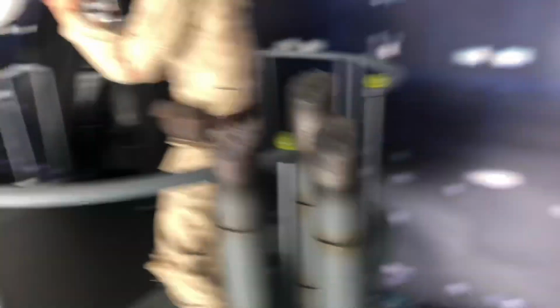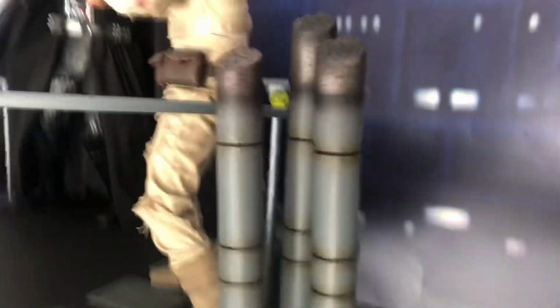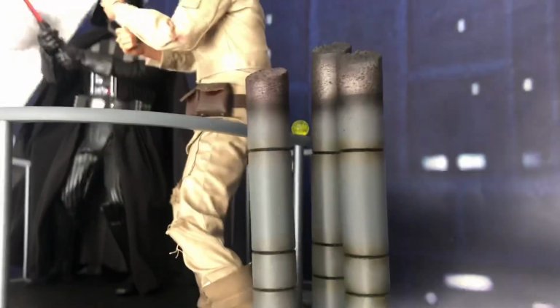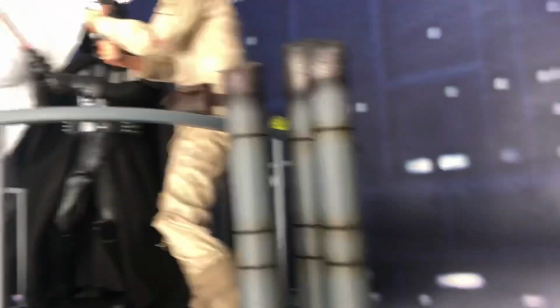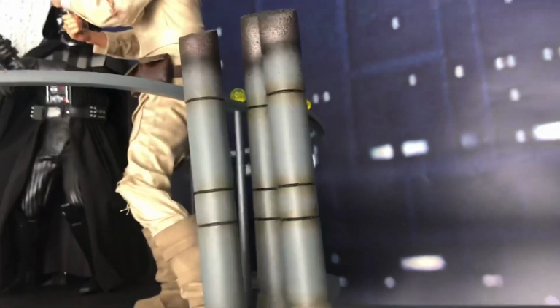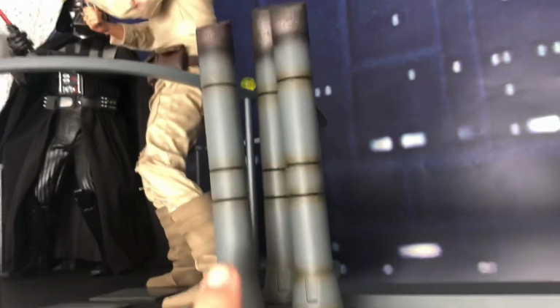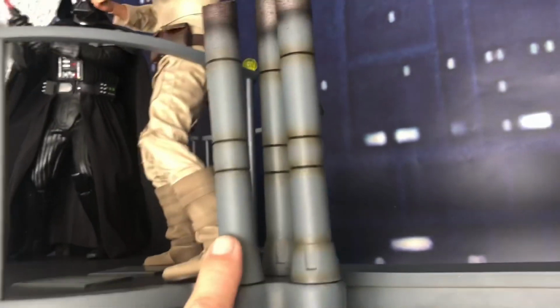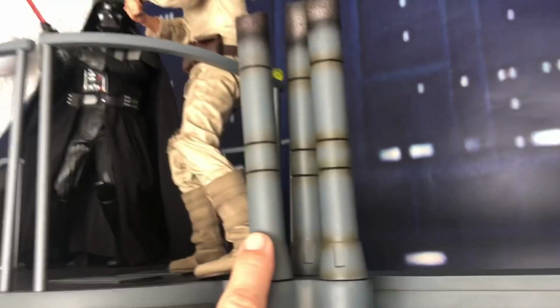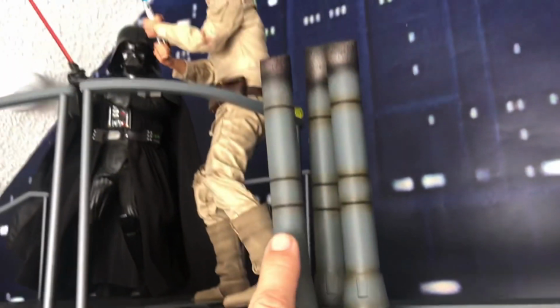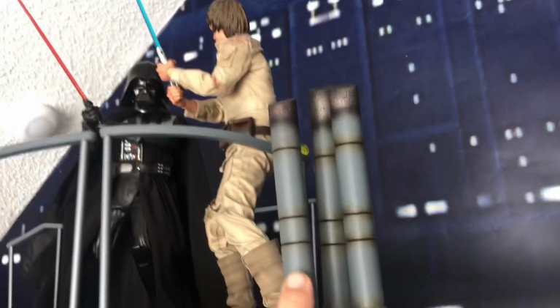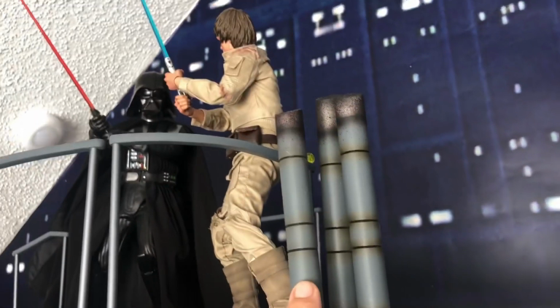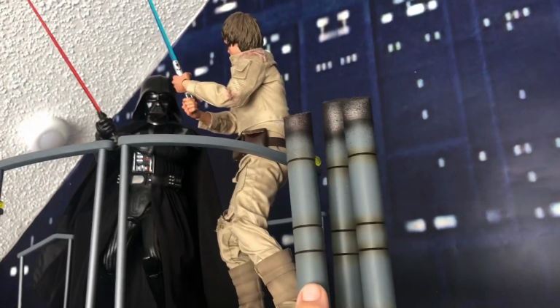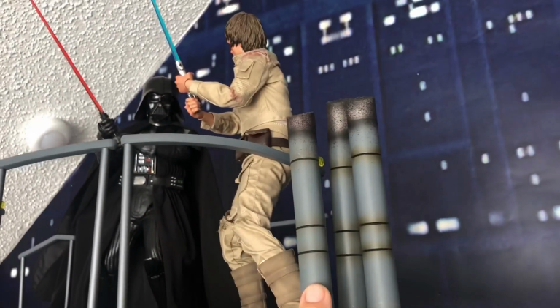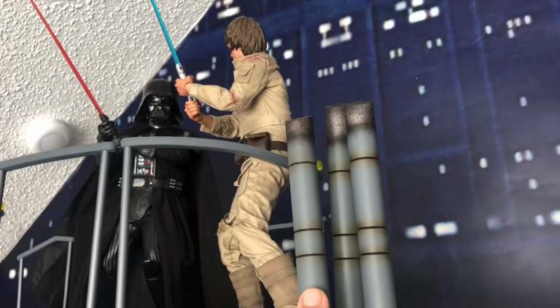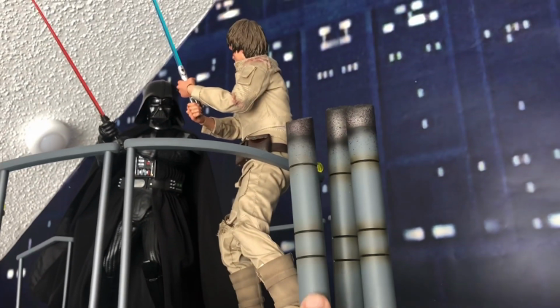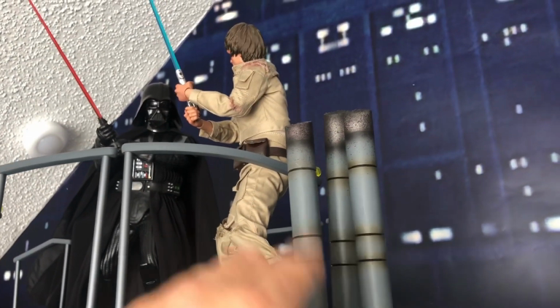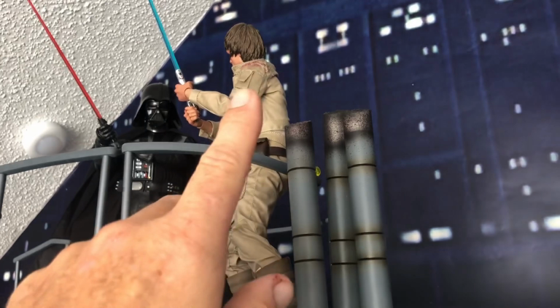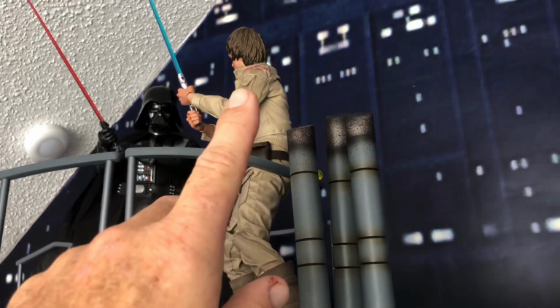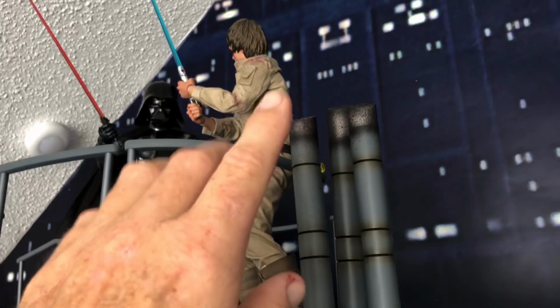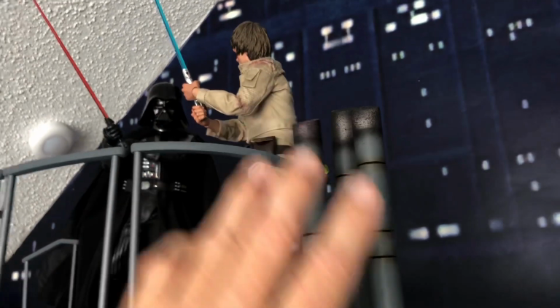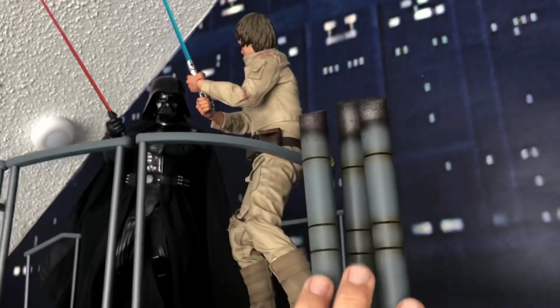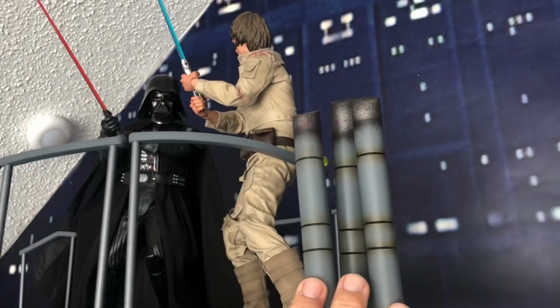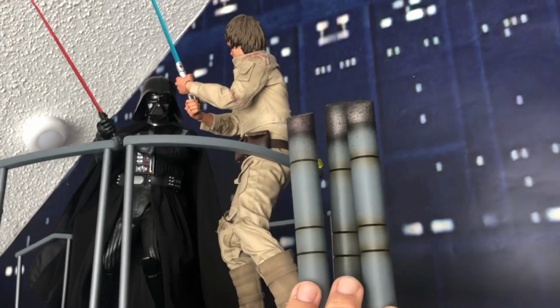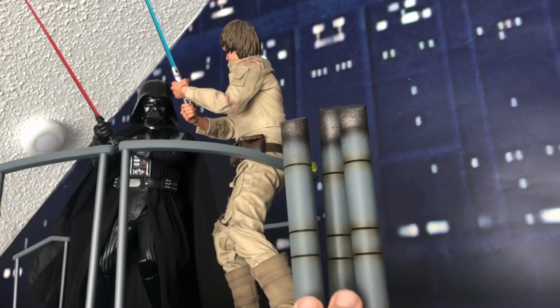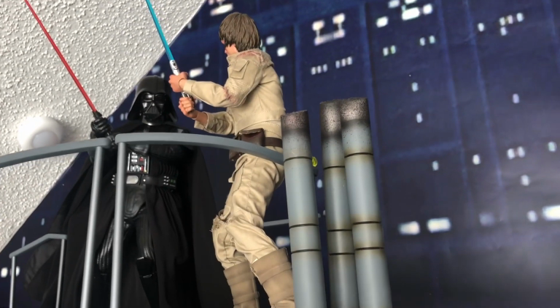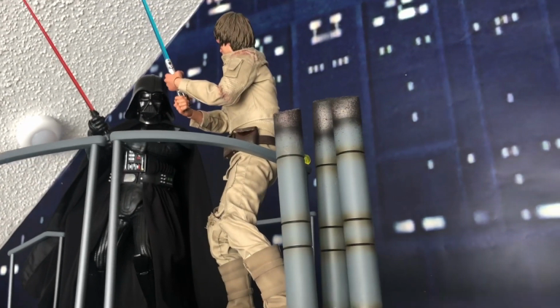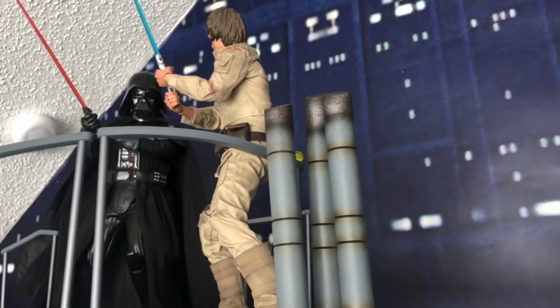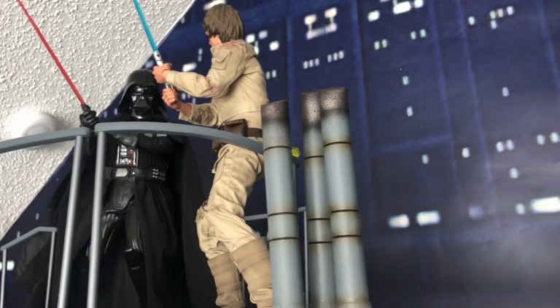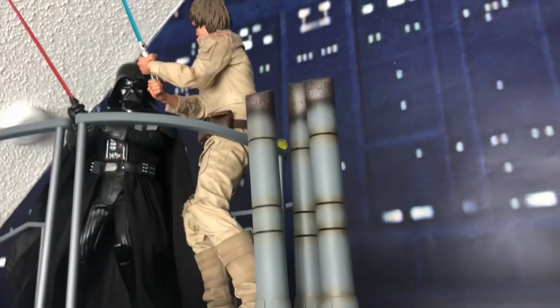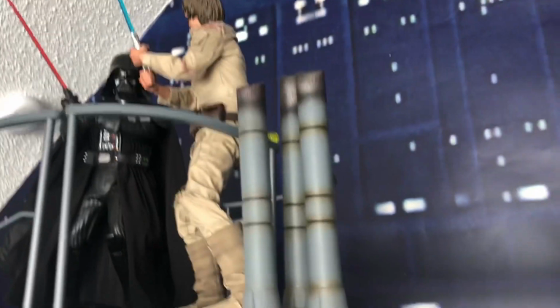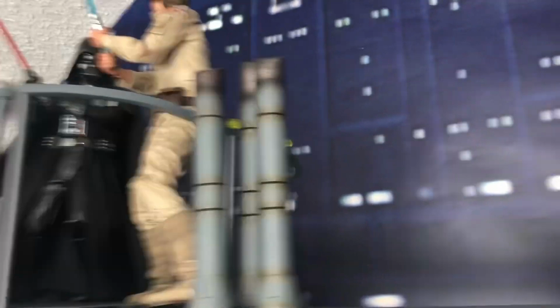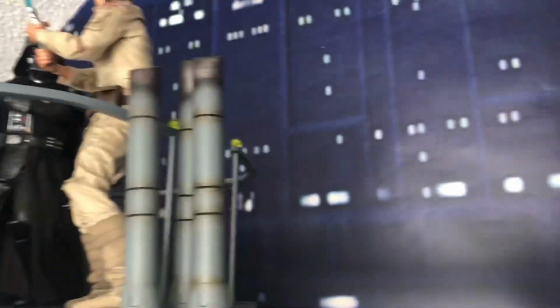It does come with two sets of these — one set uncut, one set cut. Gotta have the cut ones no matter what.